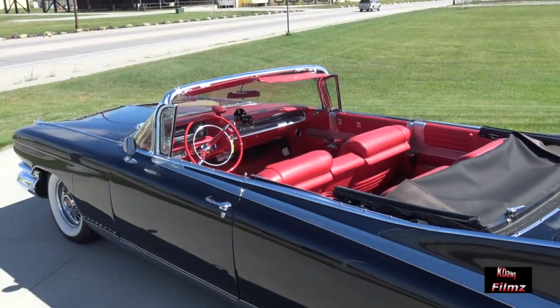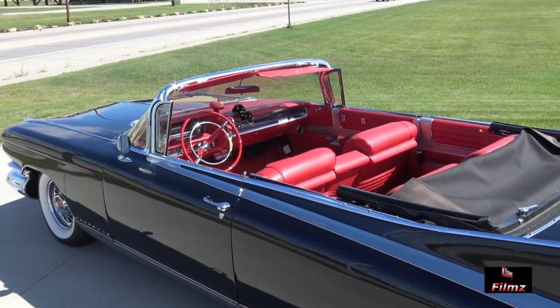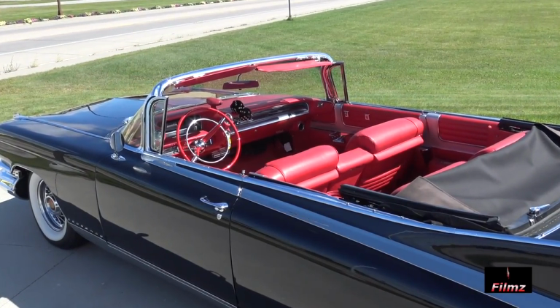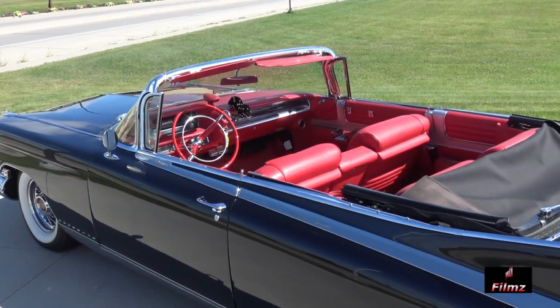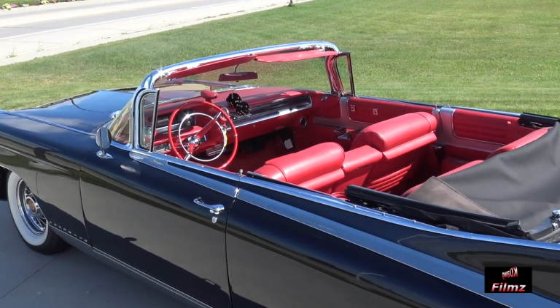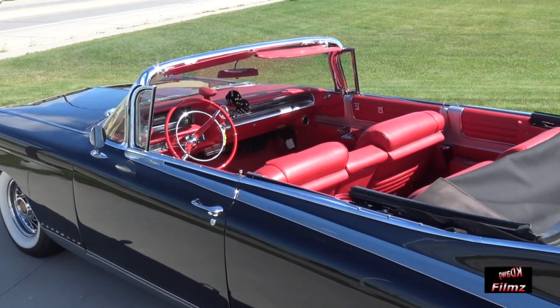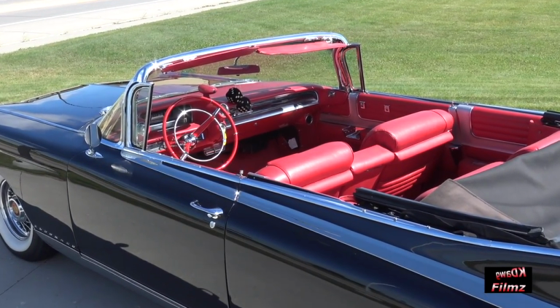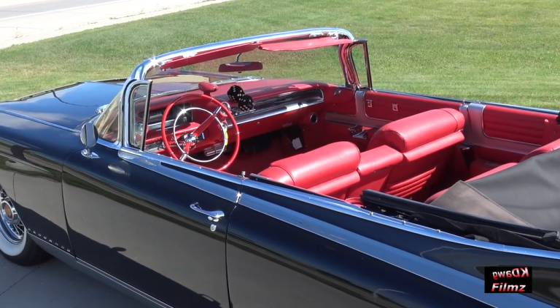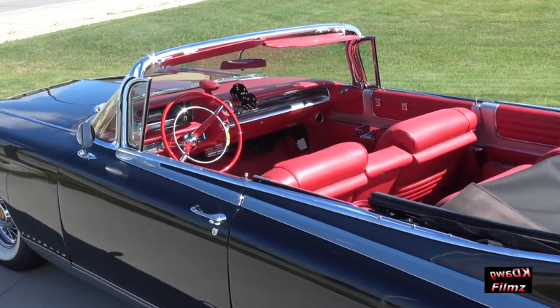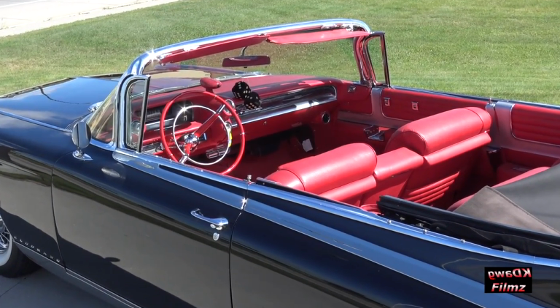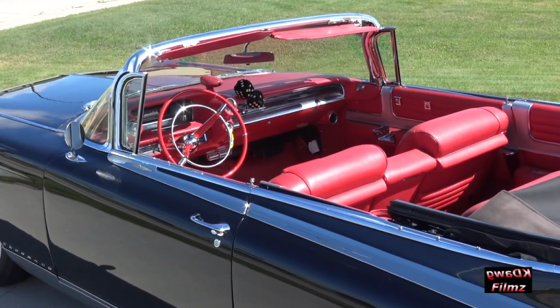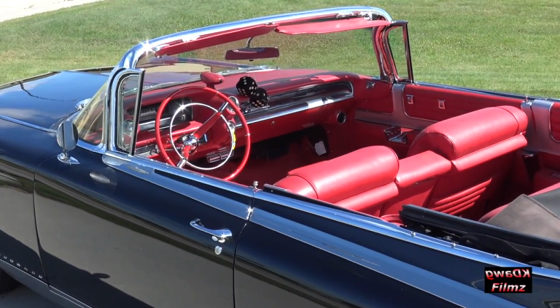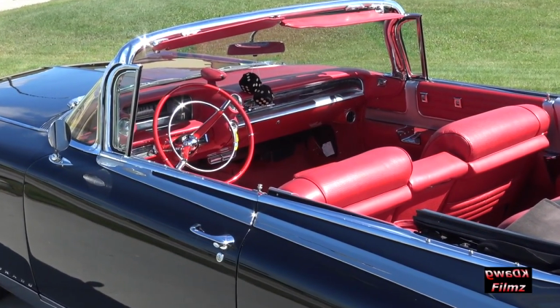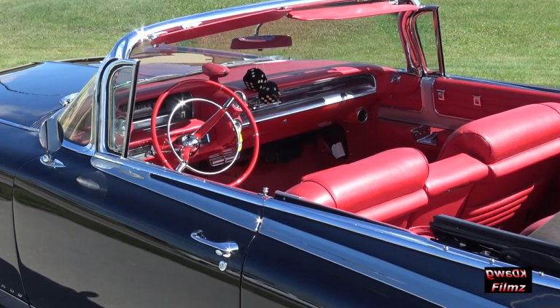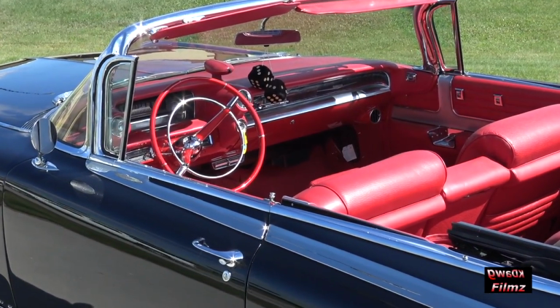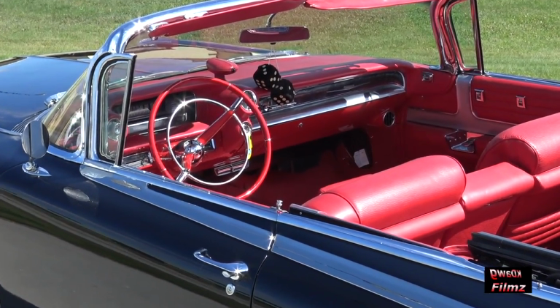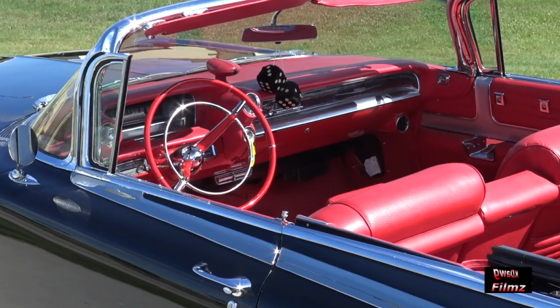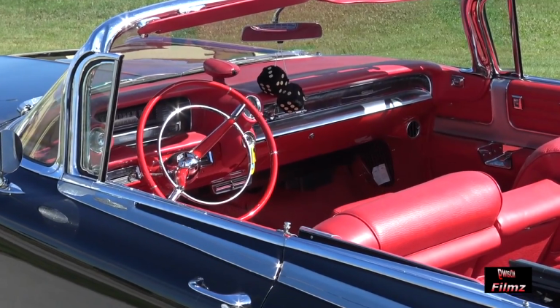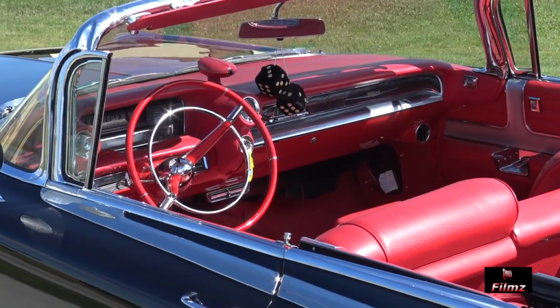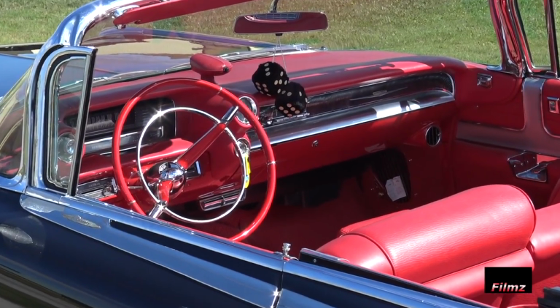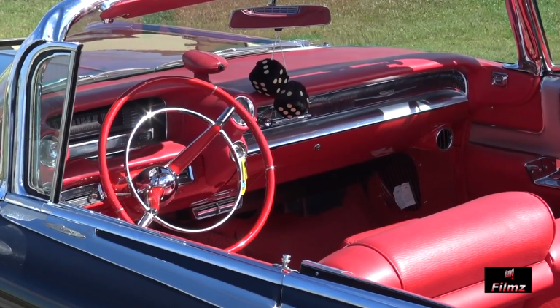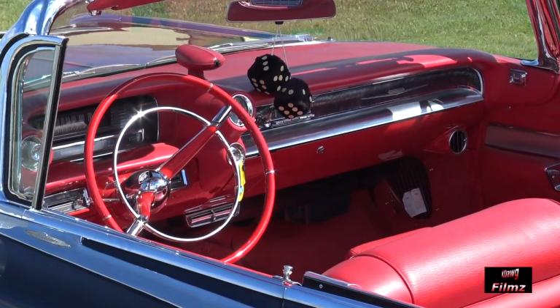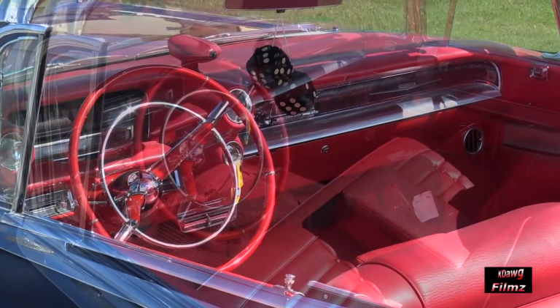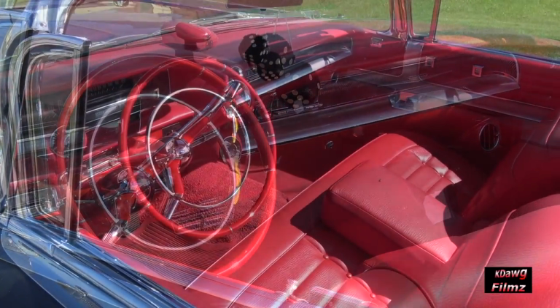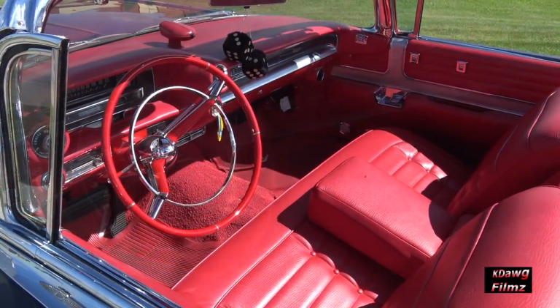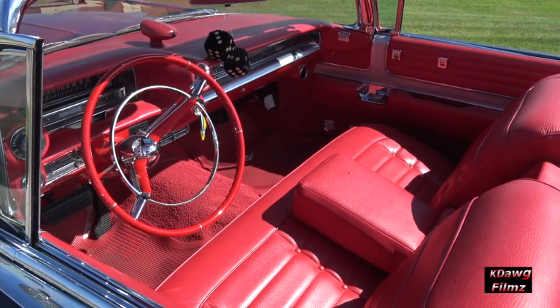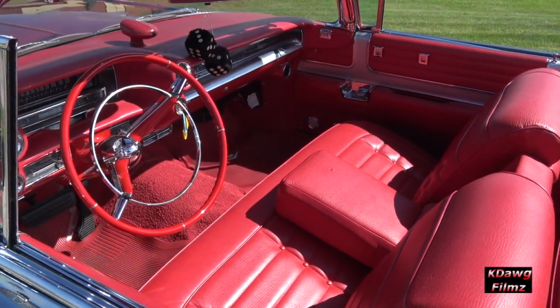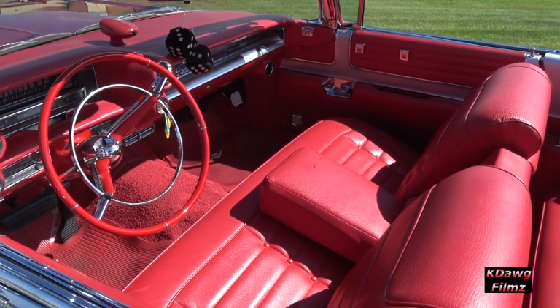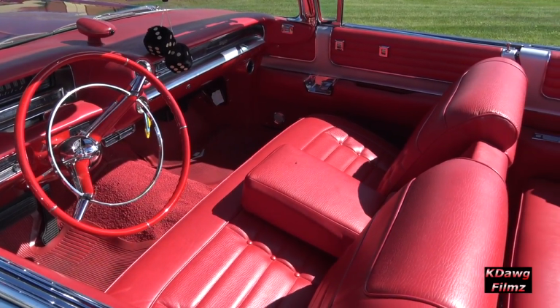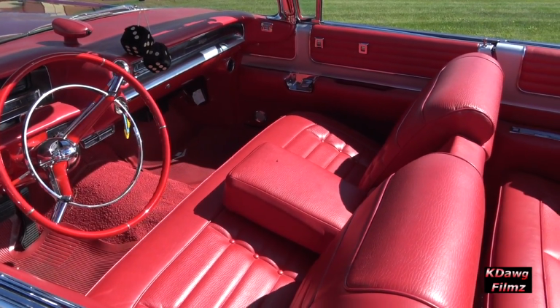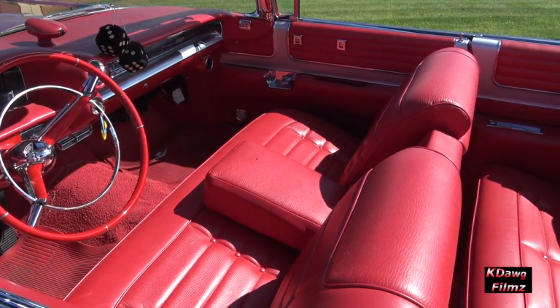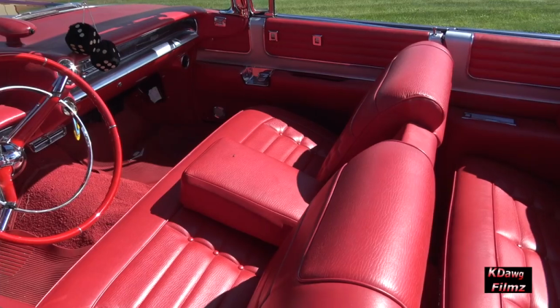Upgraded with Eldorado Biarritz trim, this Cadillac was the undisputed image leader for 1959, and is handsomely finished in black paint over red upholstery.